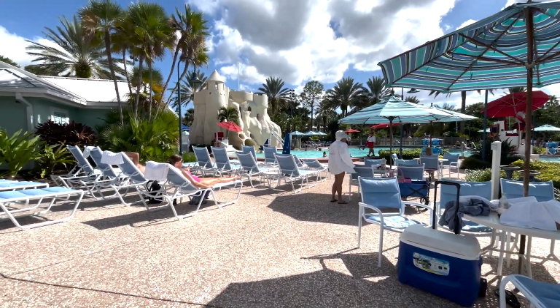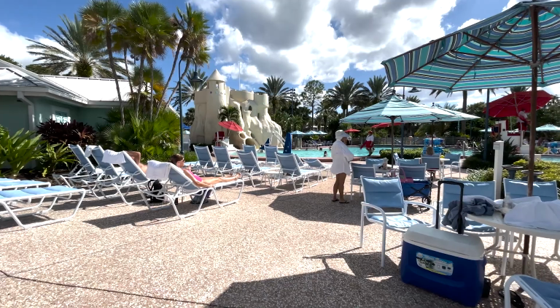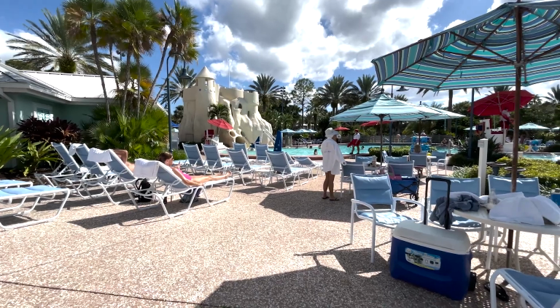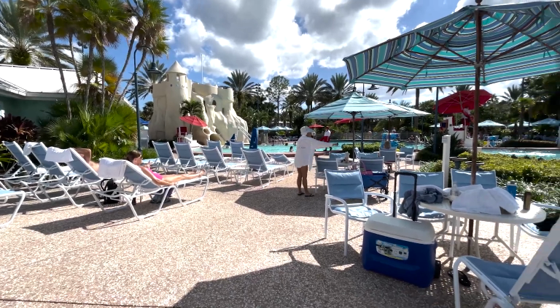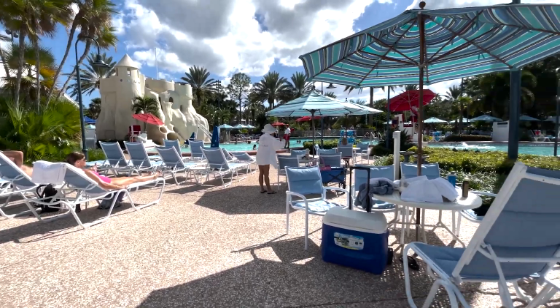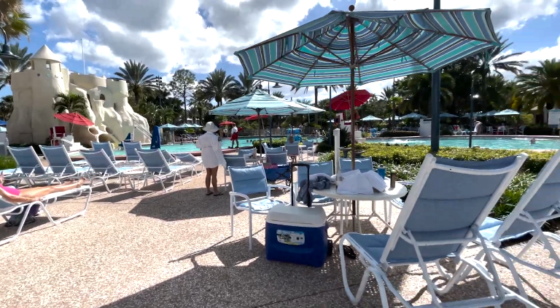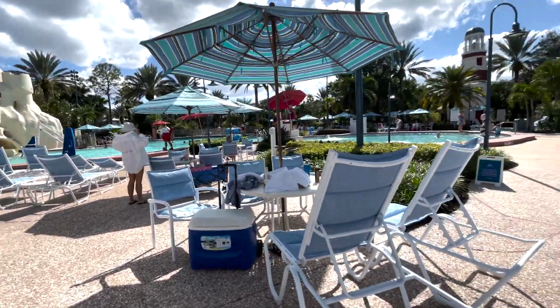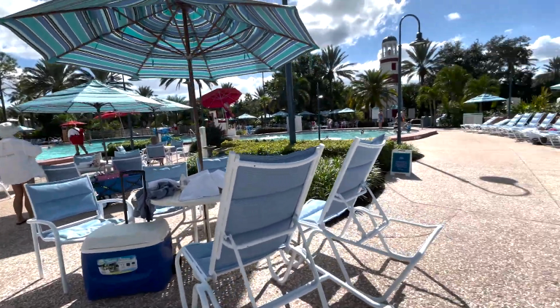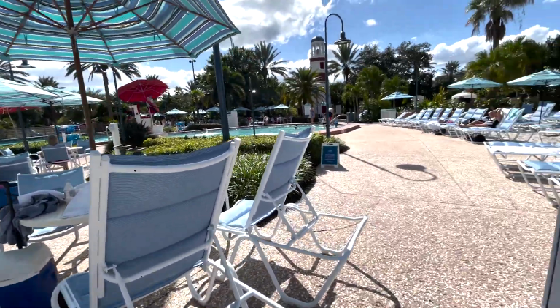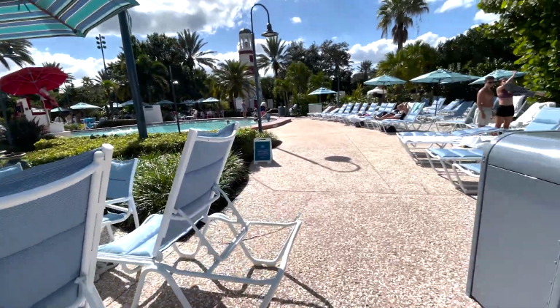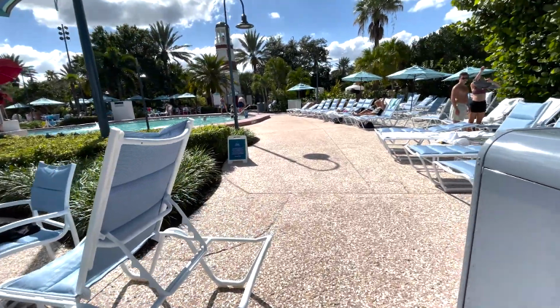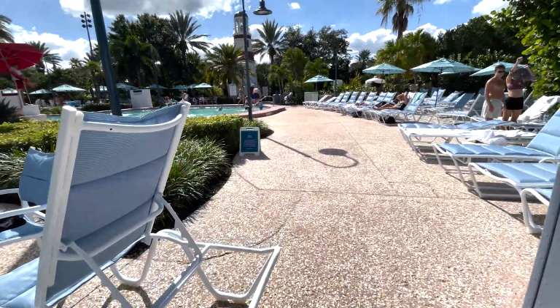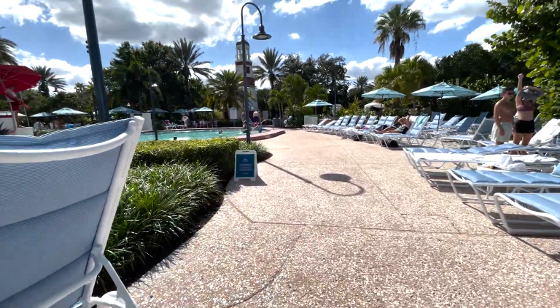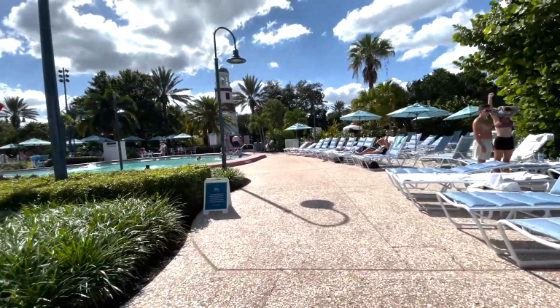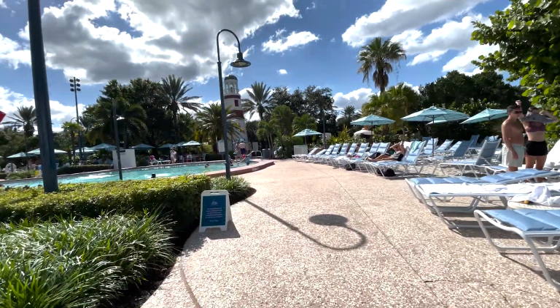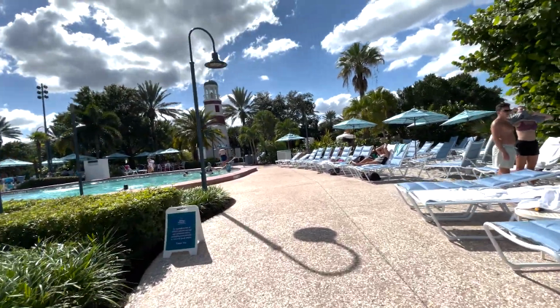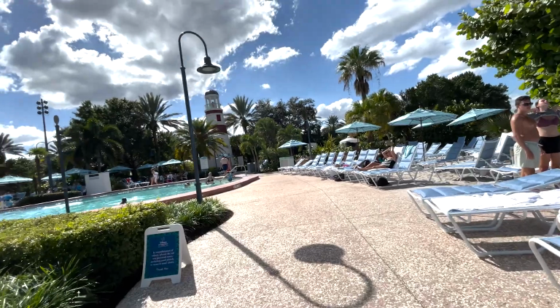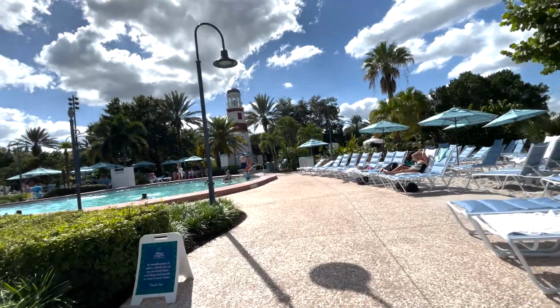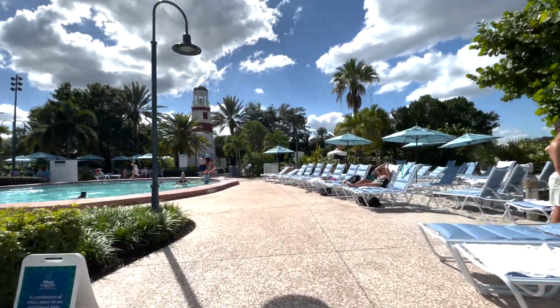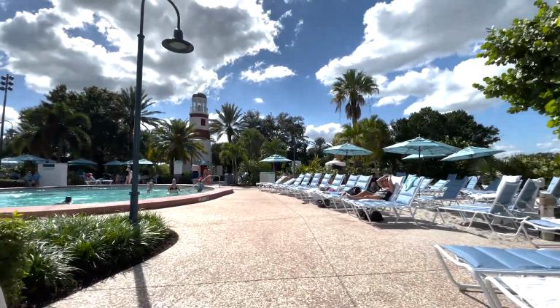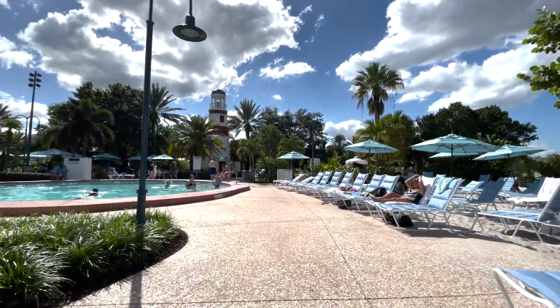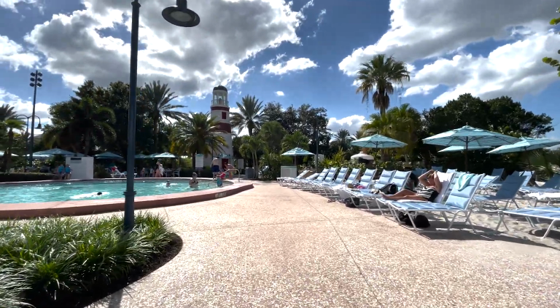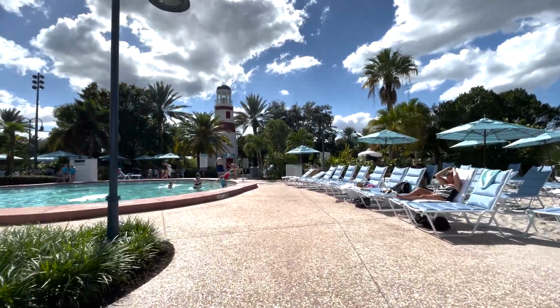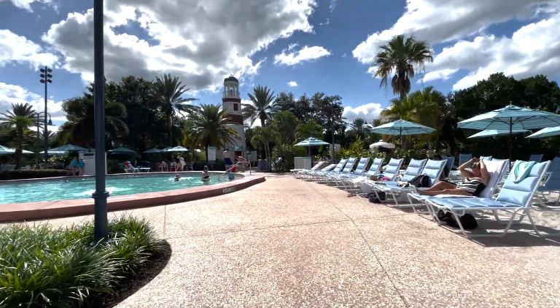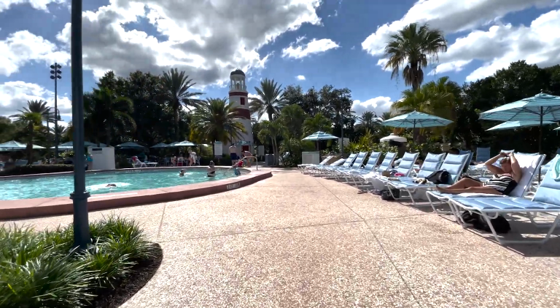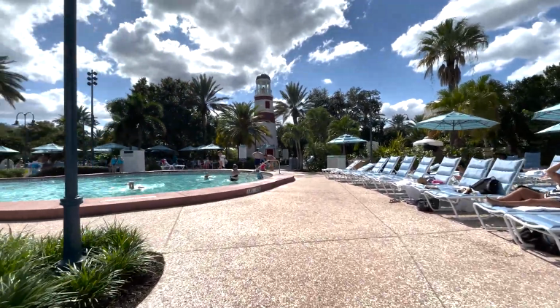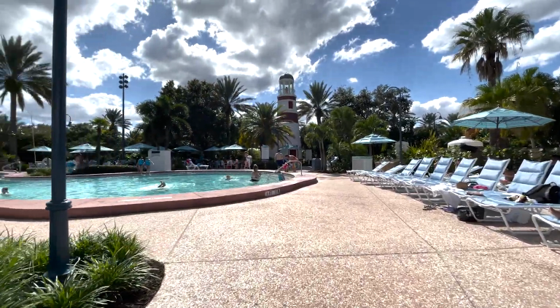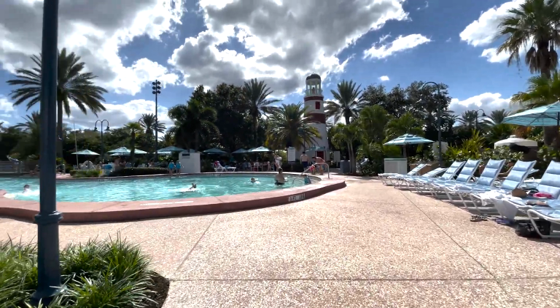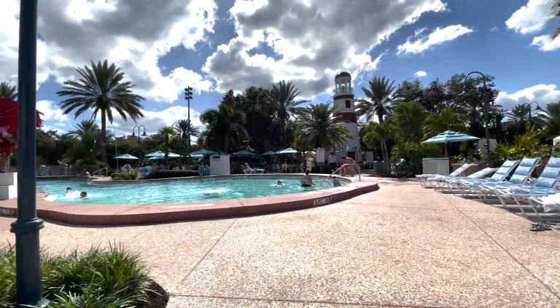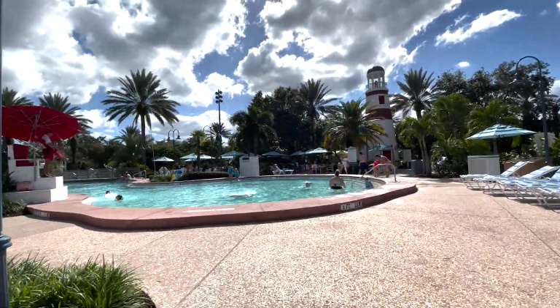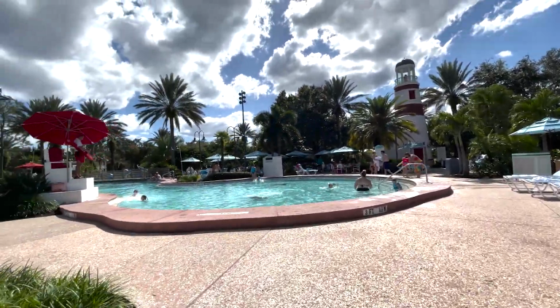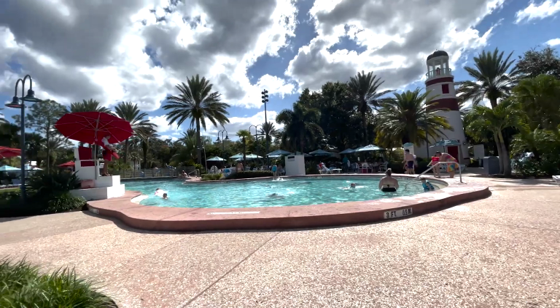There's a sandcastle over there, which is also a slide. And as we get walking around, you guys will see up in the distance there — that Lighthouse — that's actually a sauna. And to the right of that is actually a little spa.